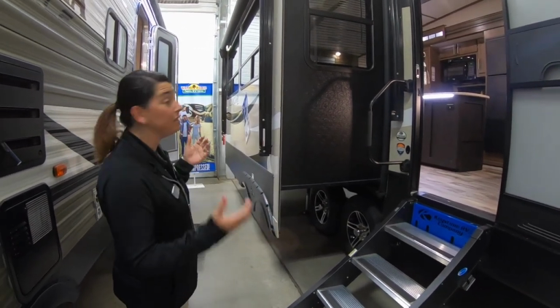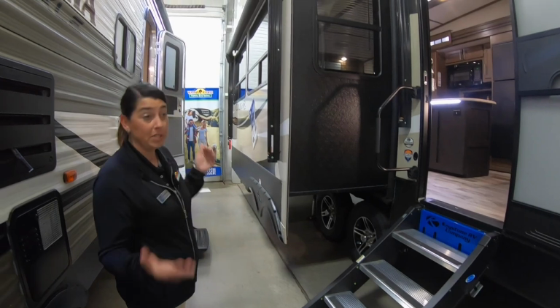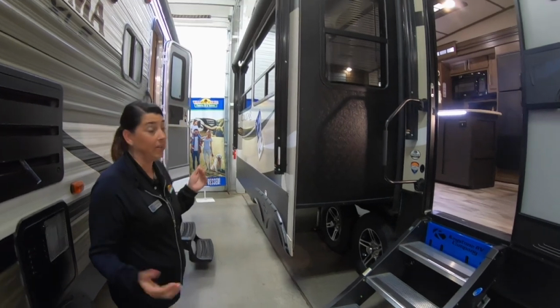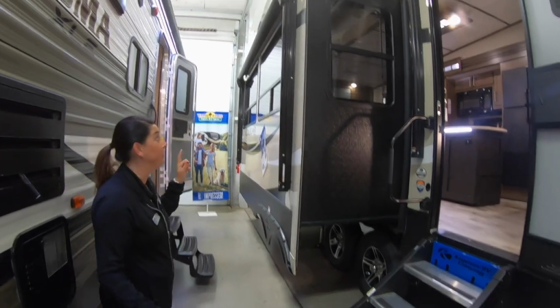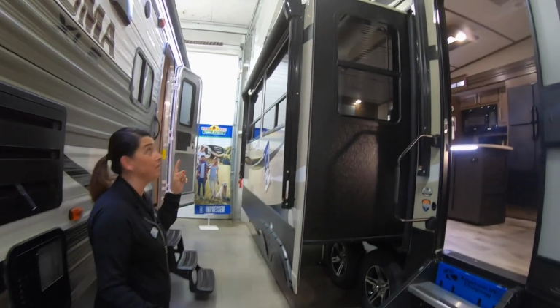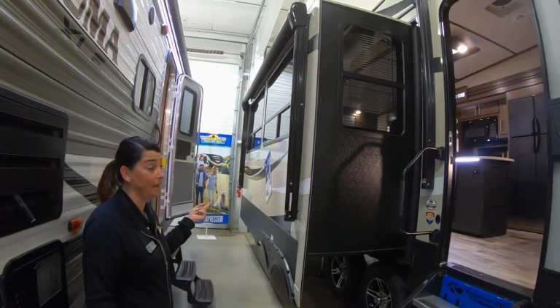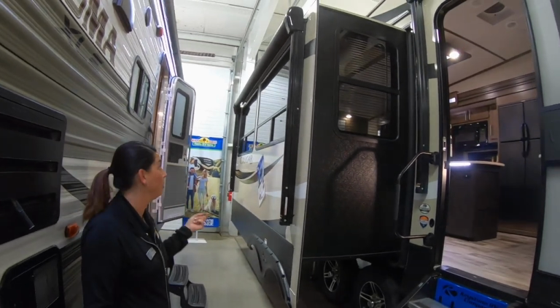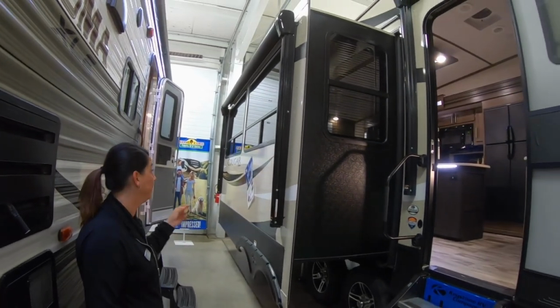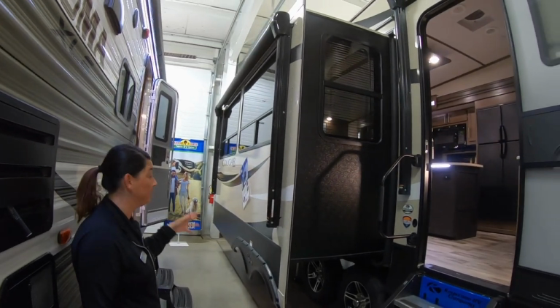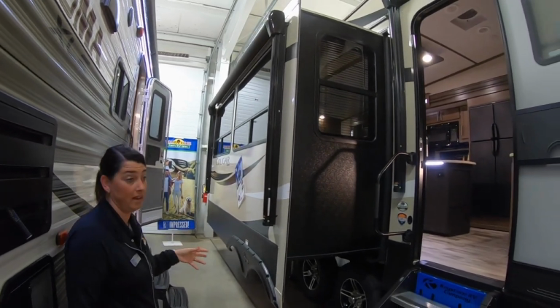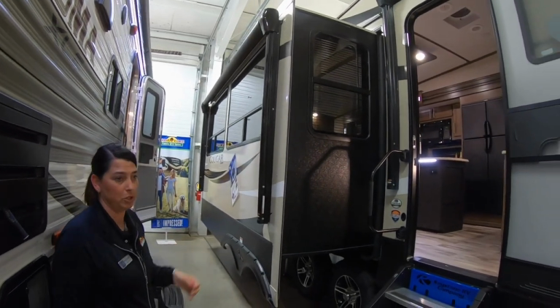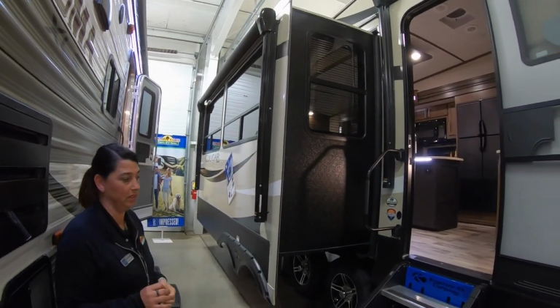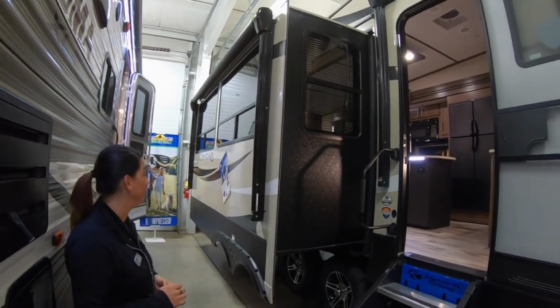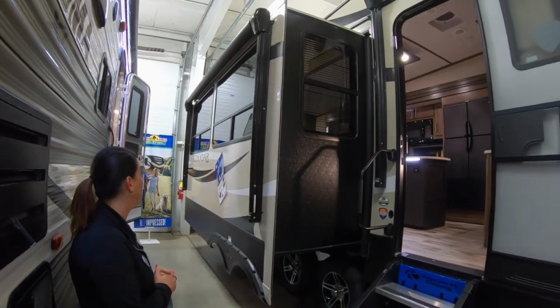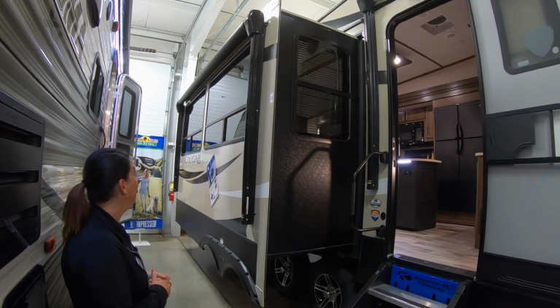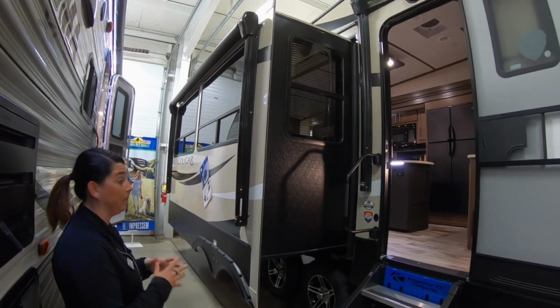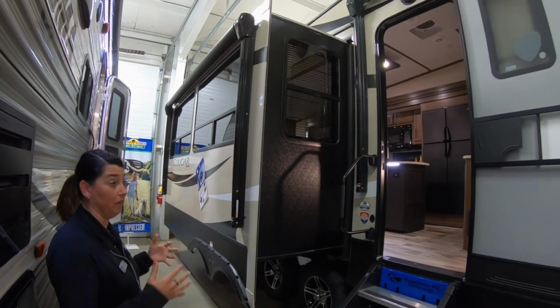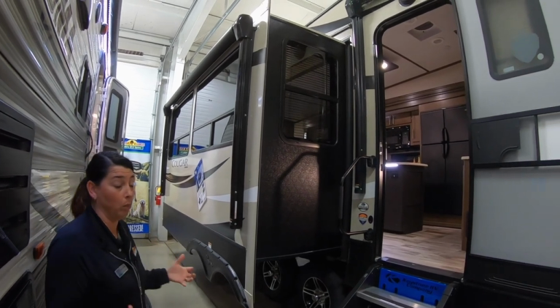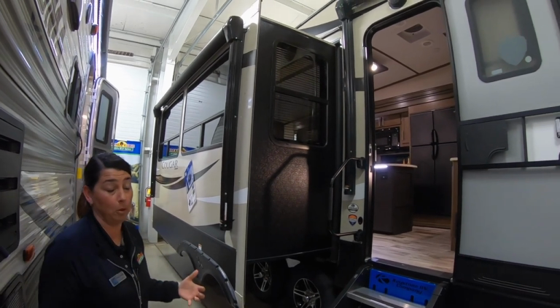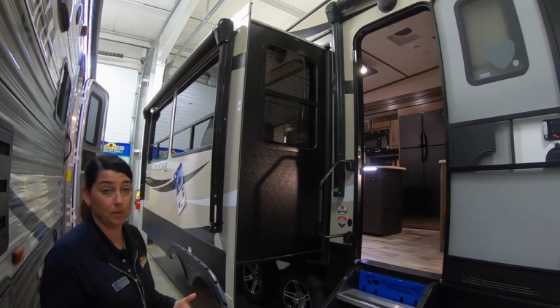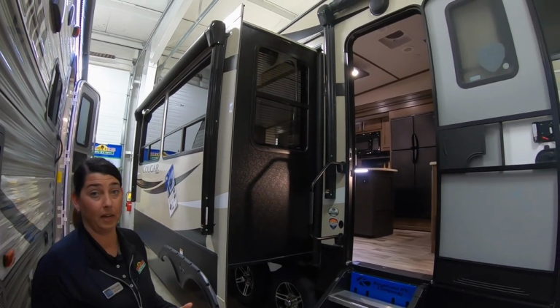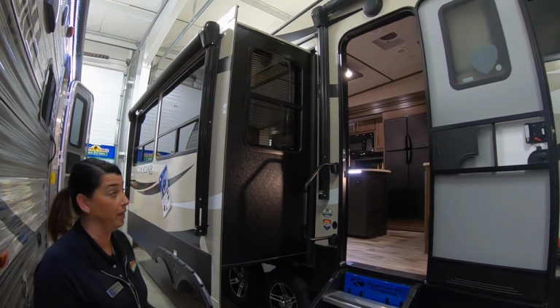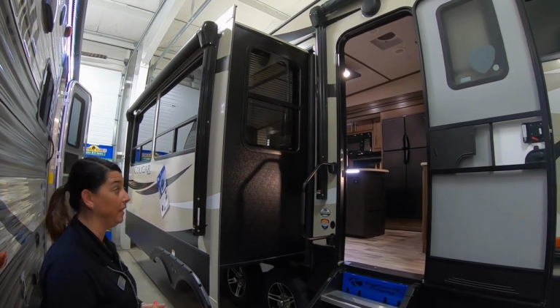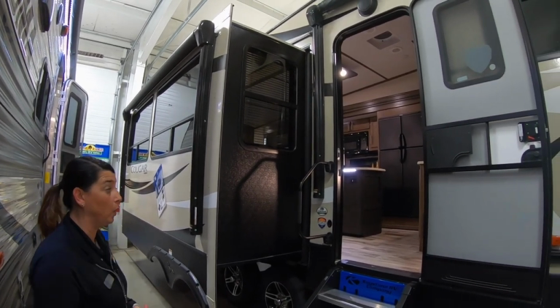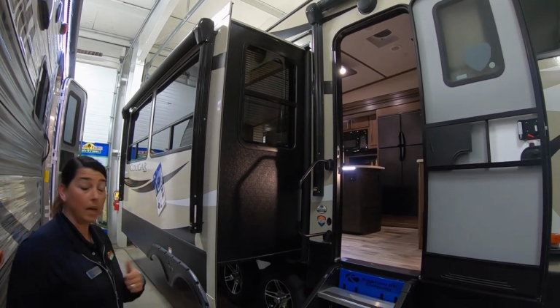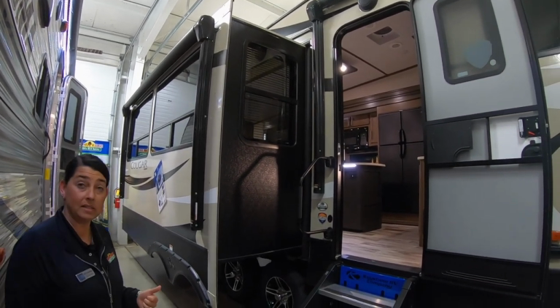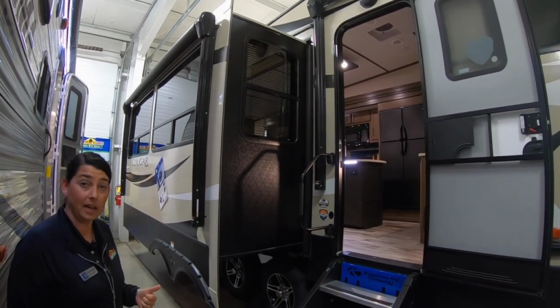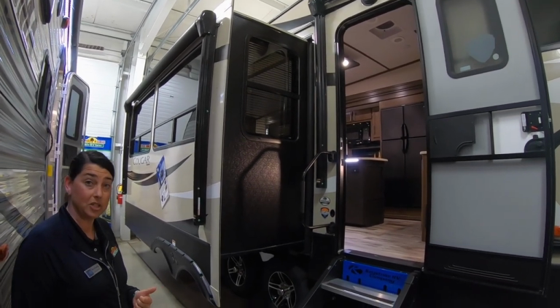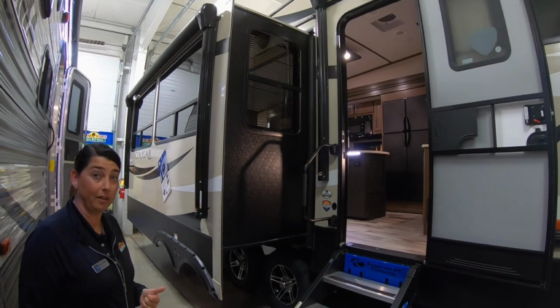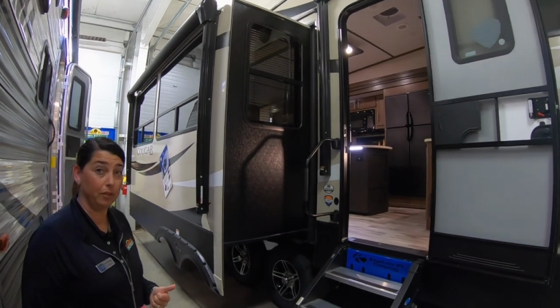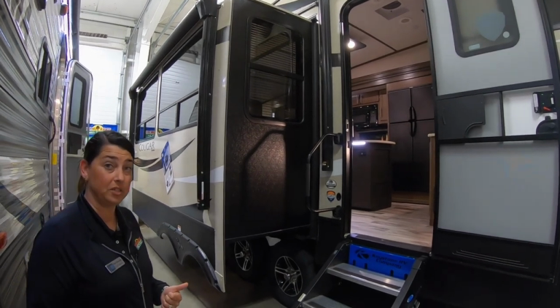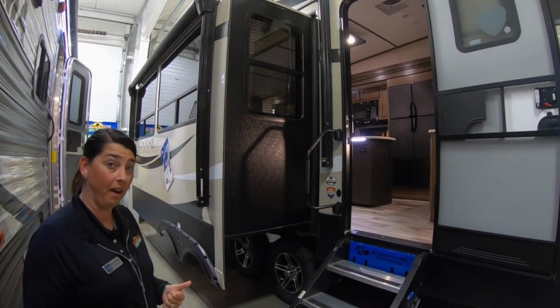This particular camper features a second power awning on the slide-out, which is really nice as well. It gives you a lot more room outside for entertaining. So come on inside, guys — let's check out a few of the features in there.